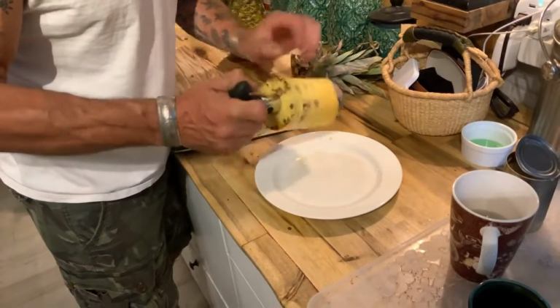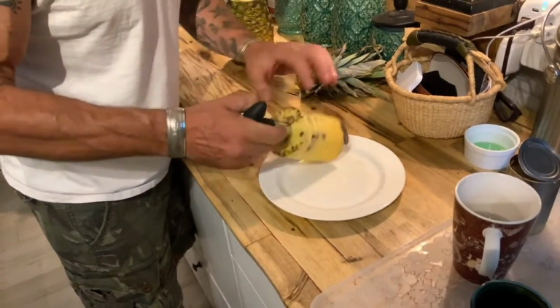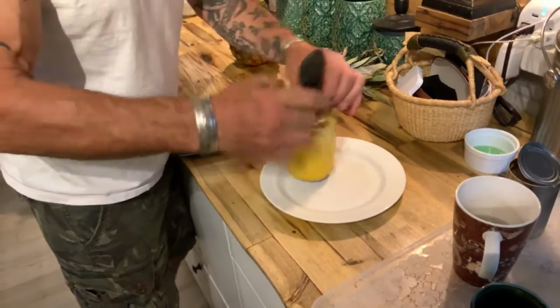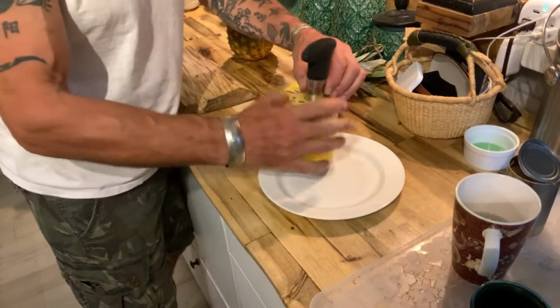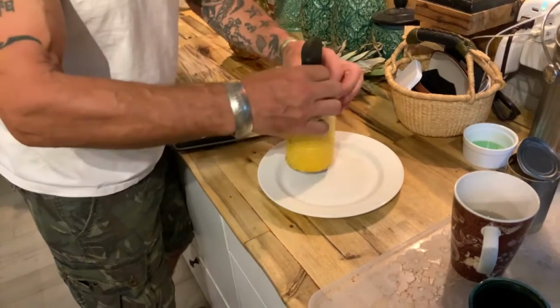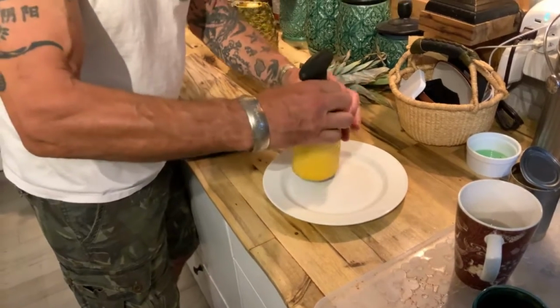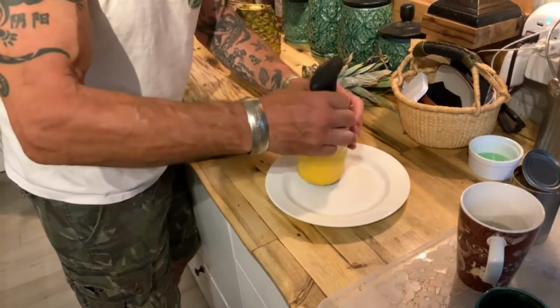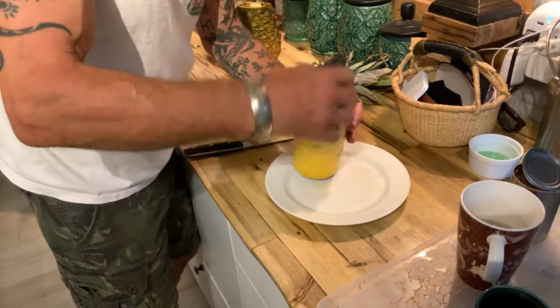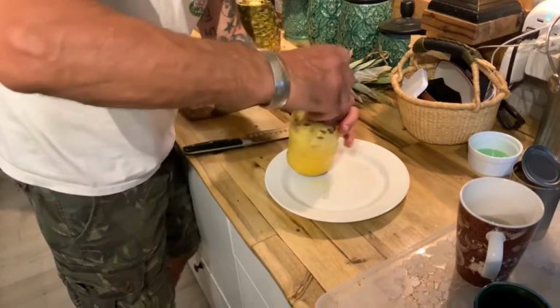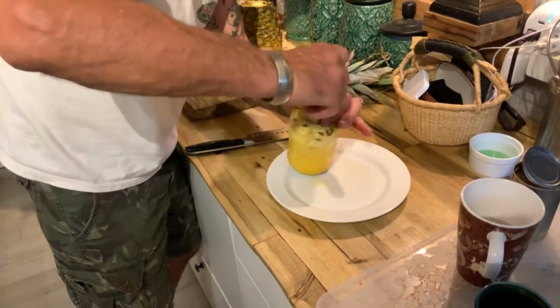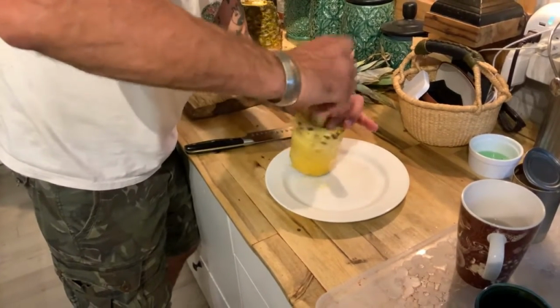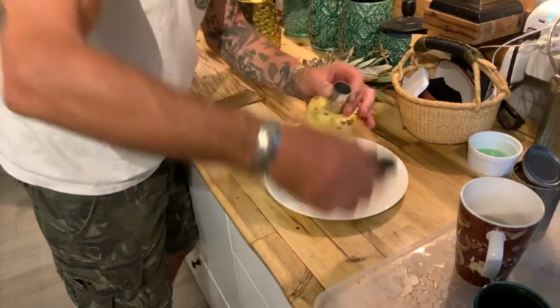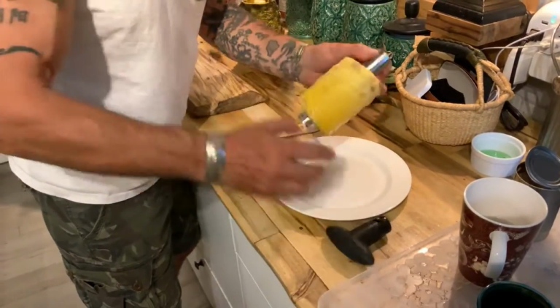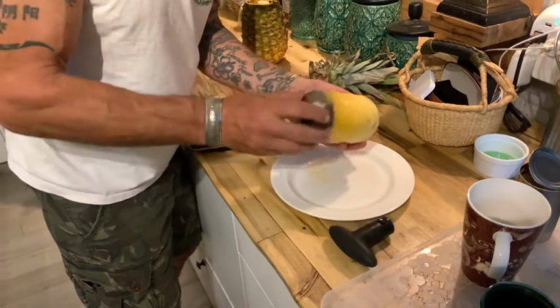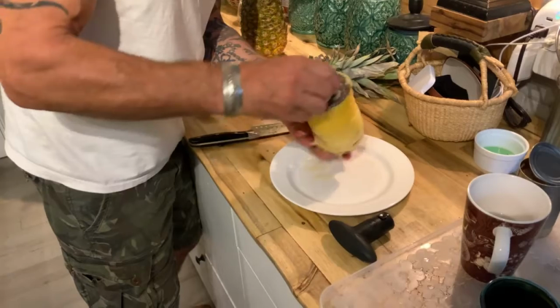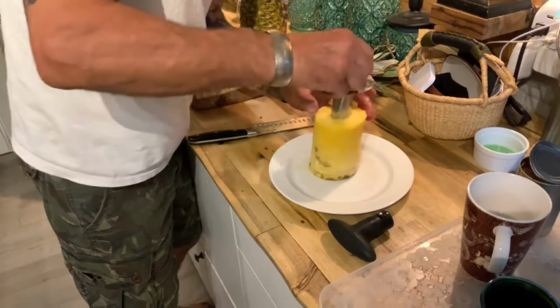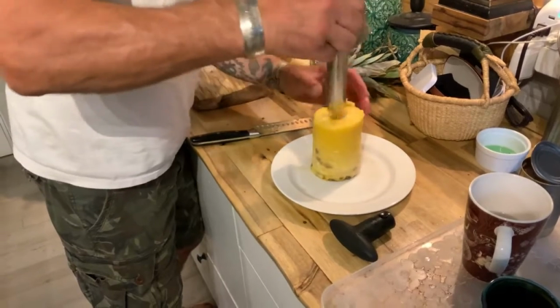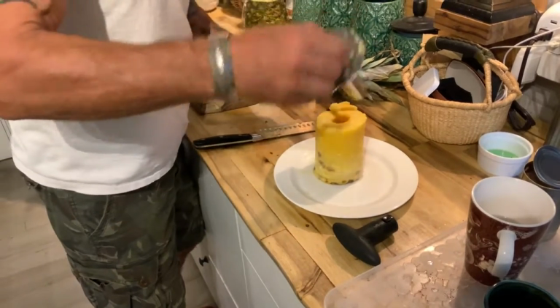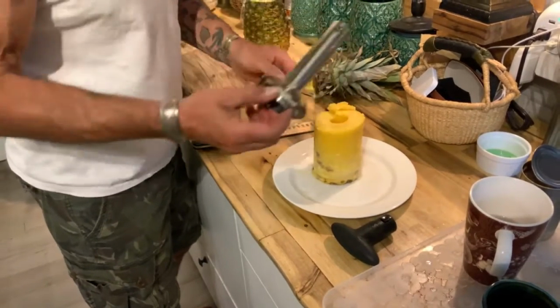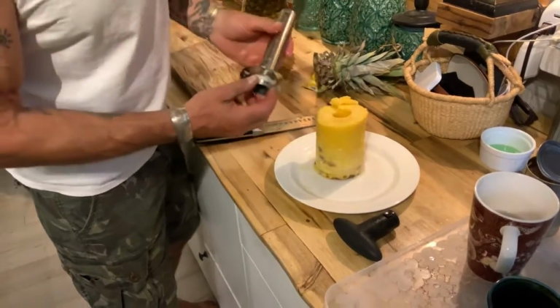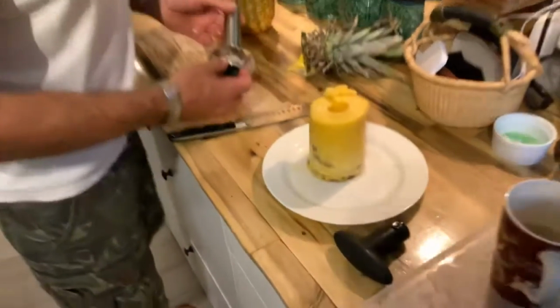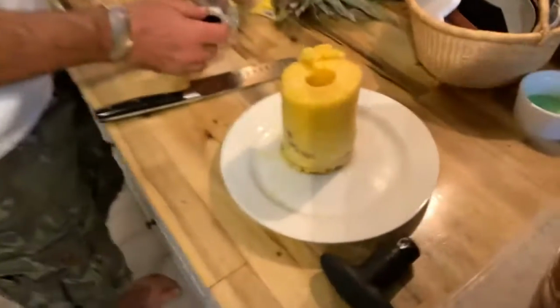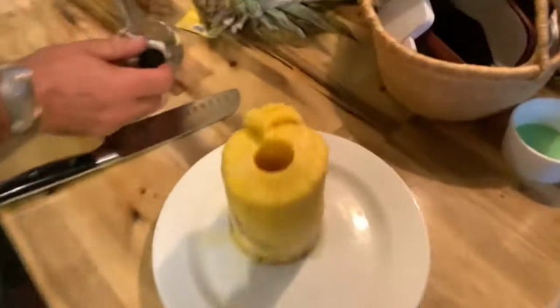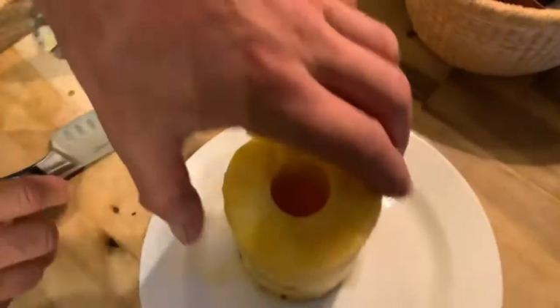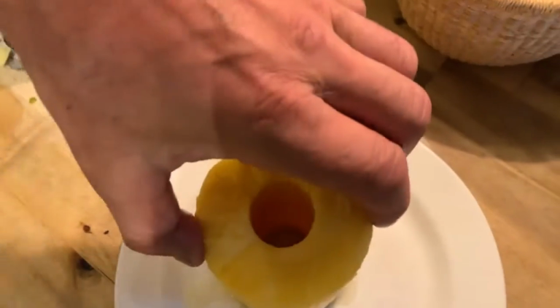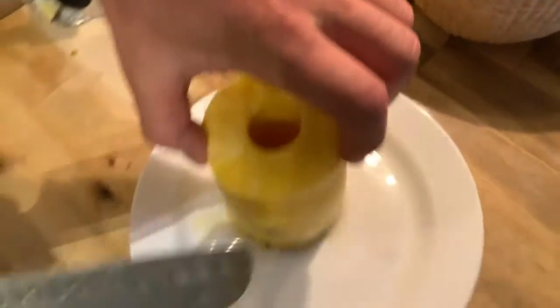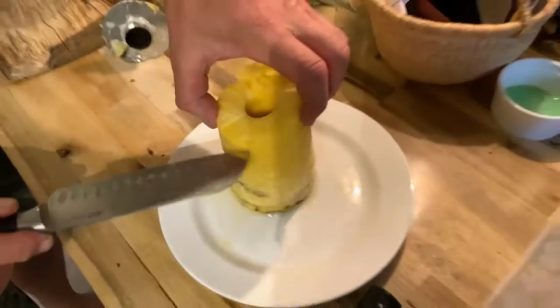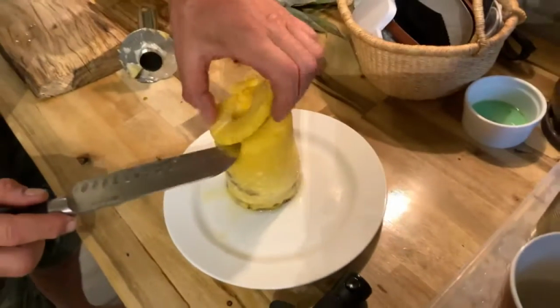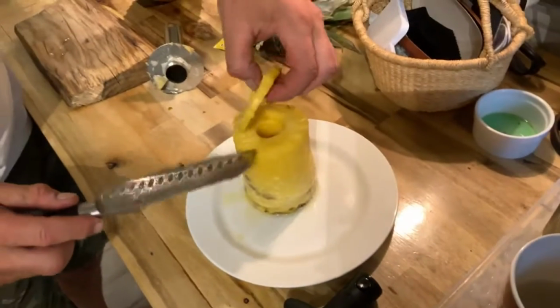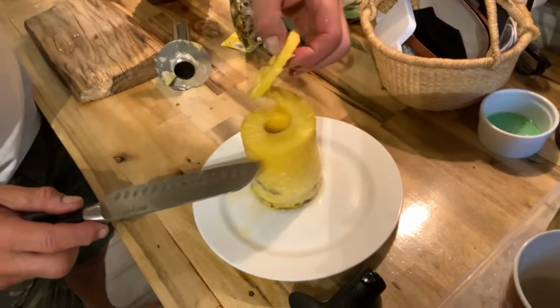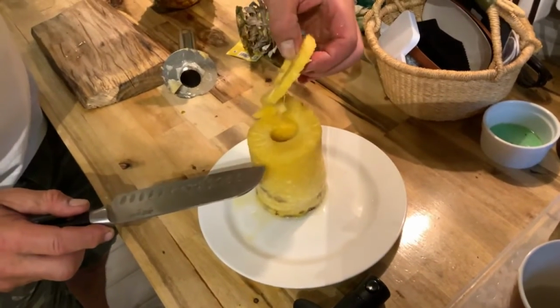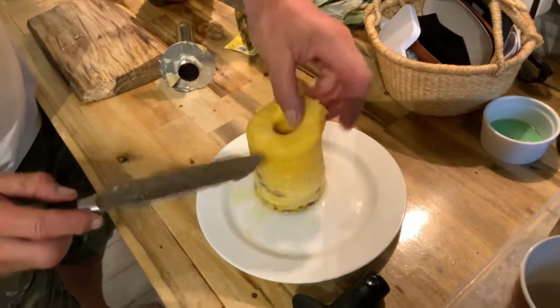And then you take this handle off like so — I've got to unscrew it. No, you don't. You take this like this. Be very careful, it's sharp. And the thing is, they're already sliced. They're already sliced like that.